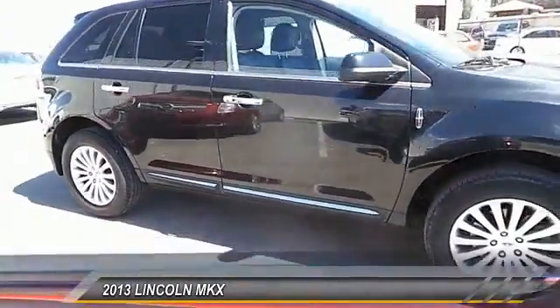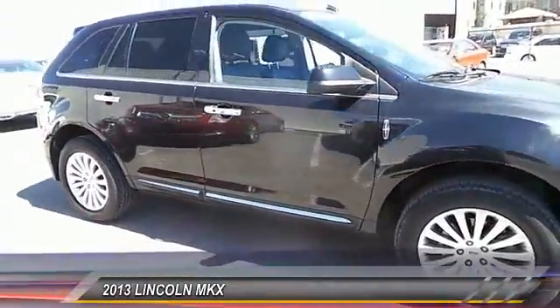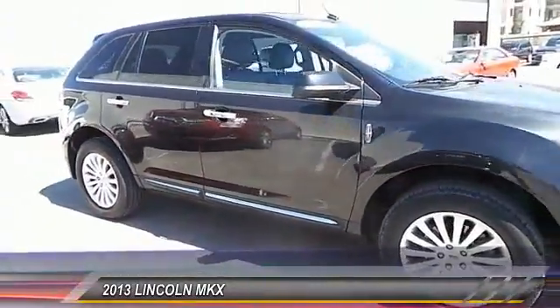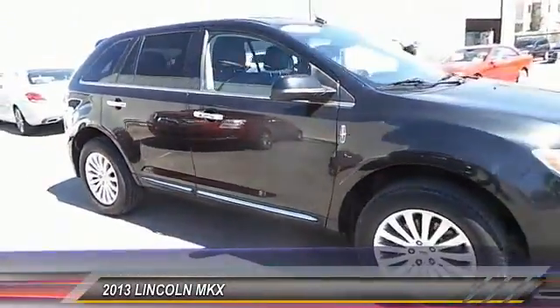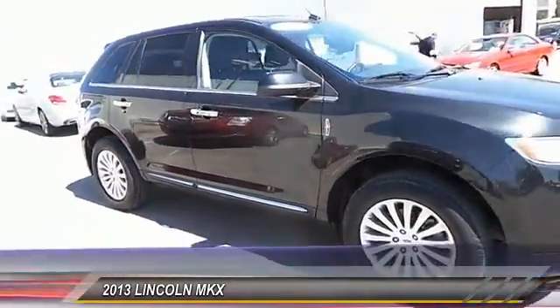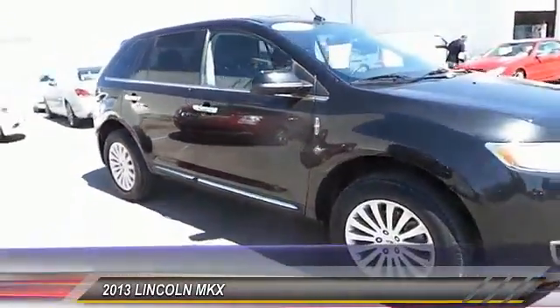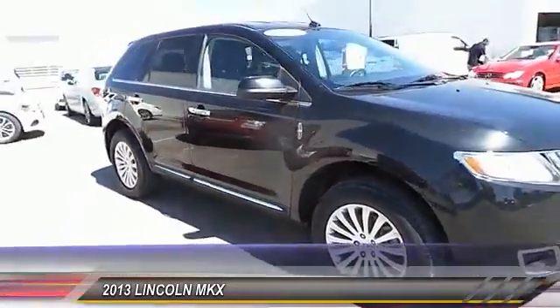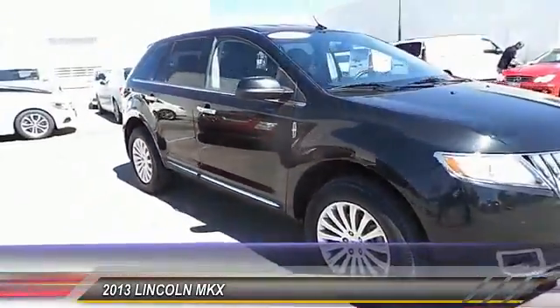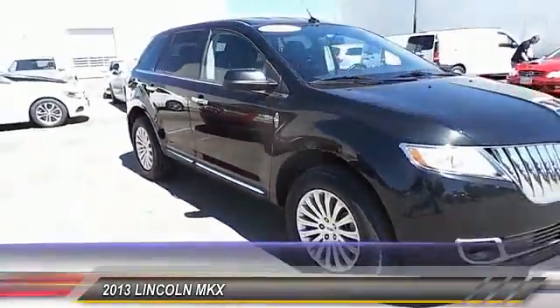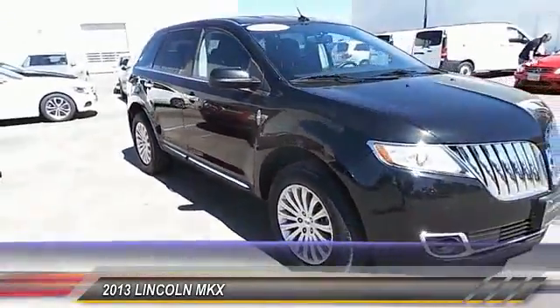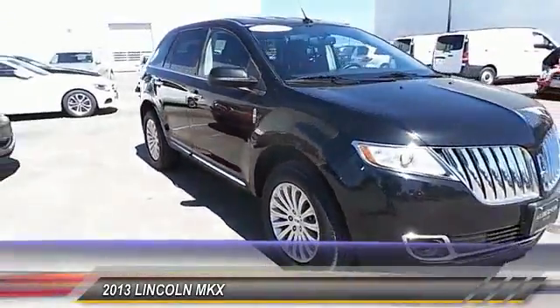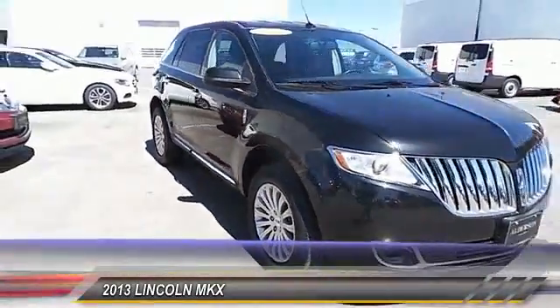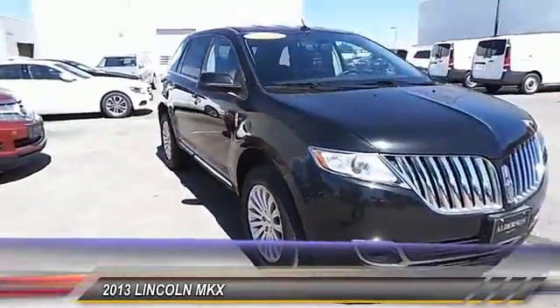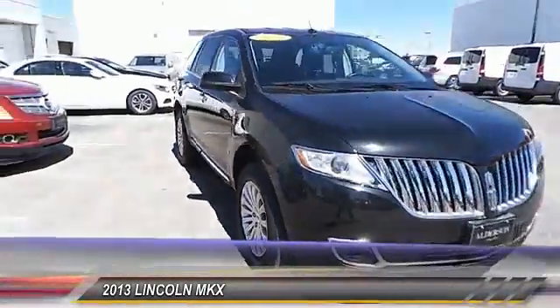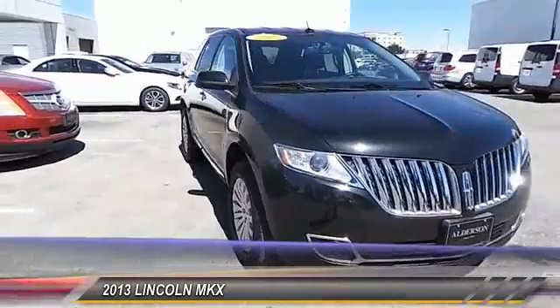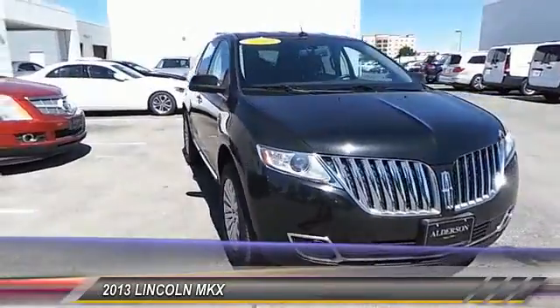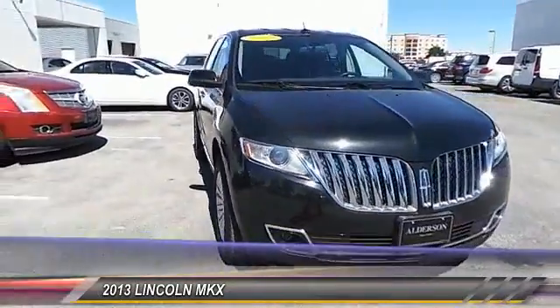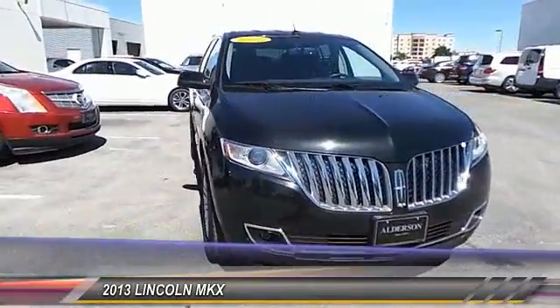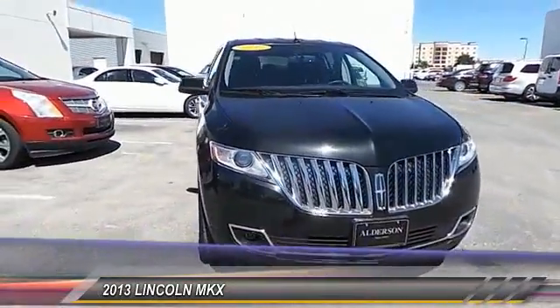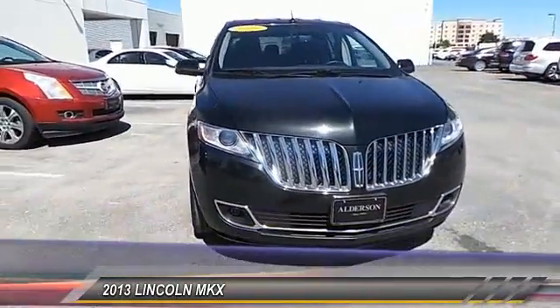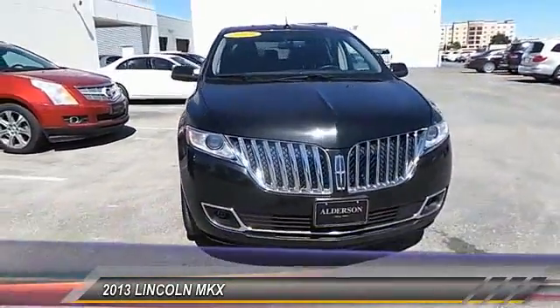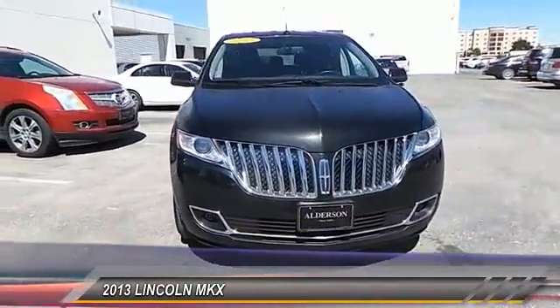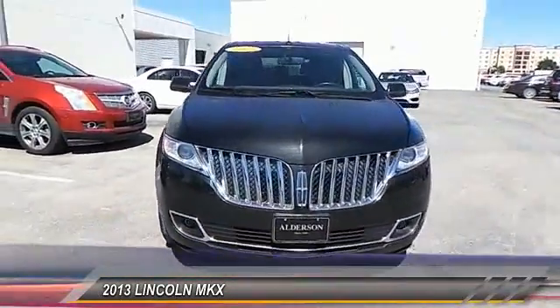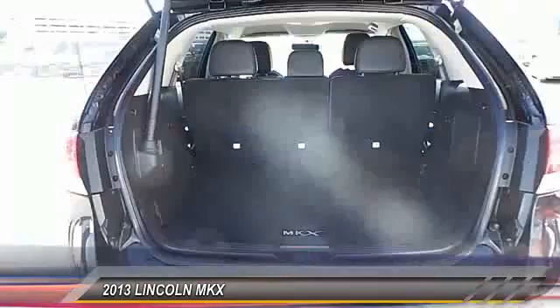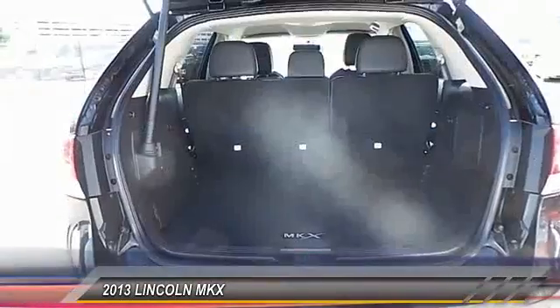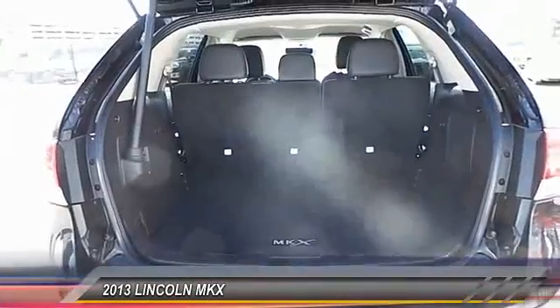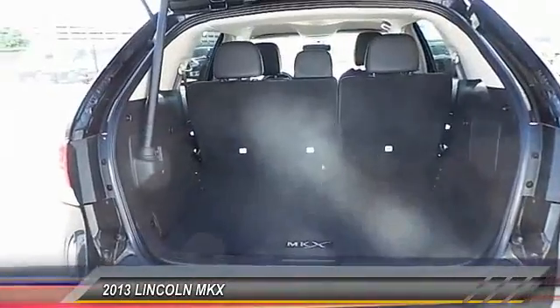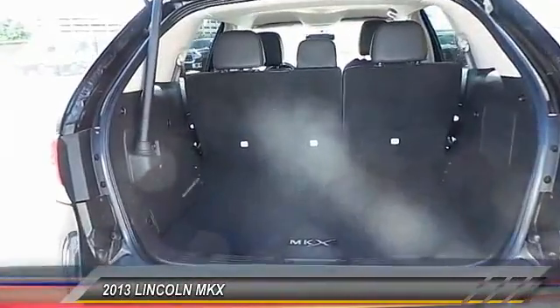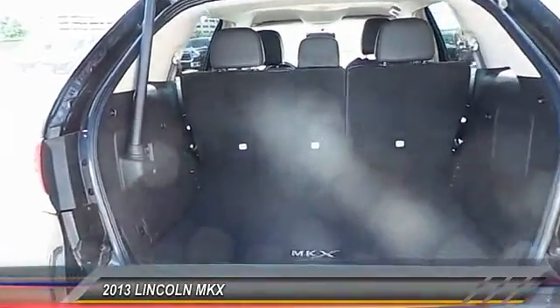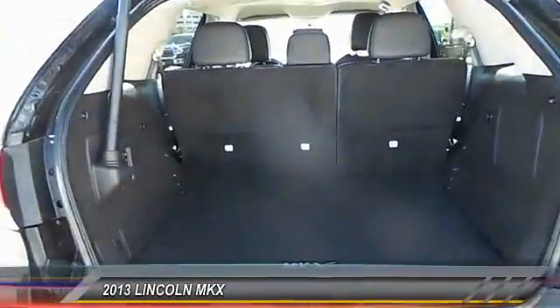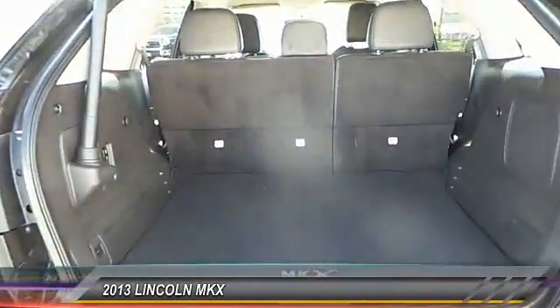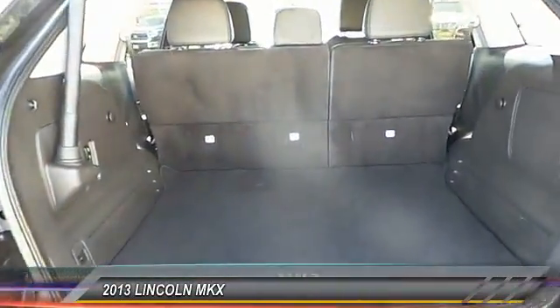Heated seats, cruise control, CD player, power locks, power windows, leather, power seat, power mirrors.